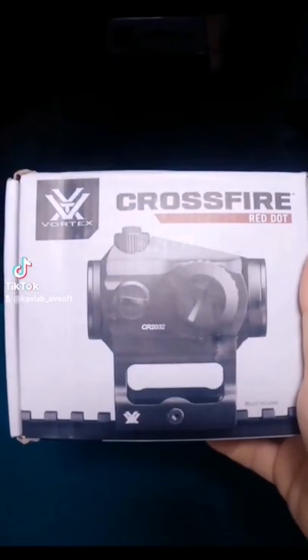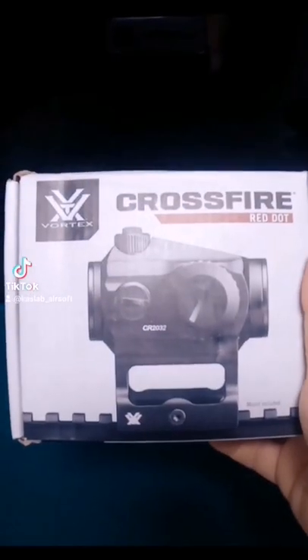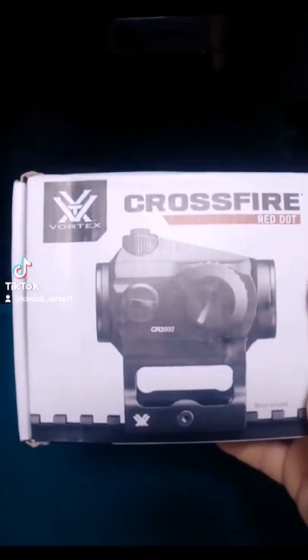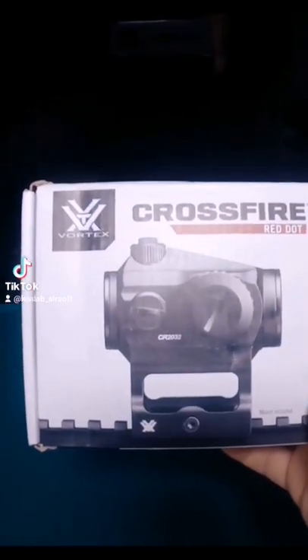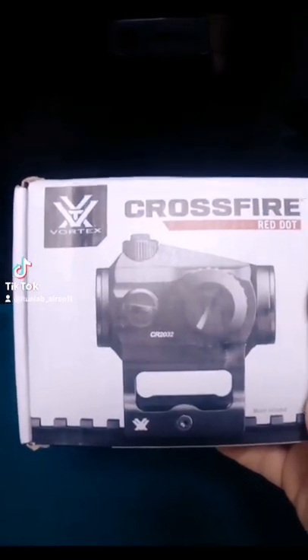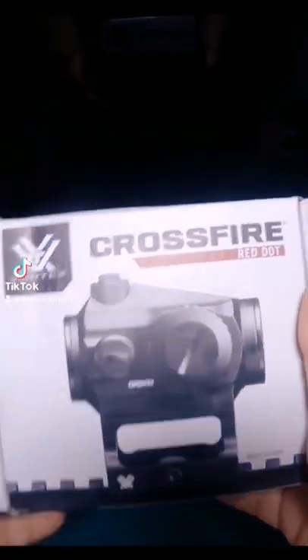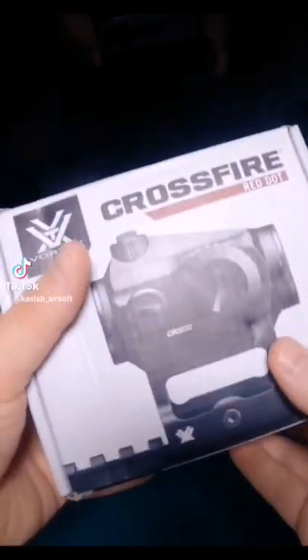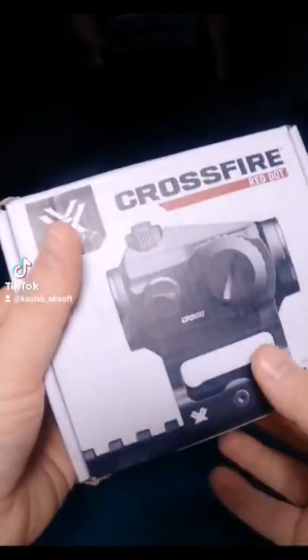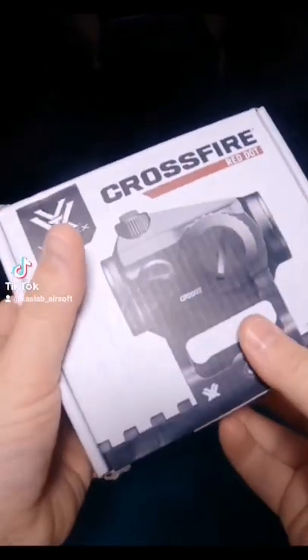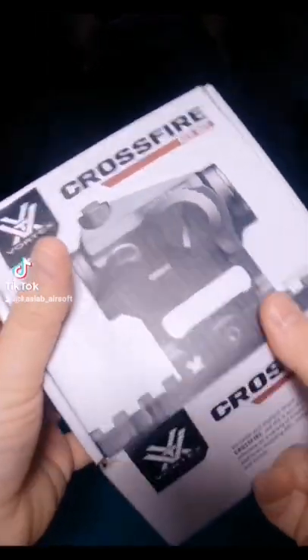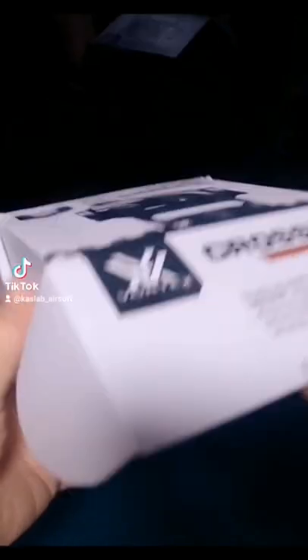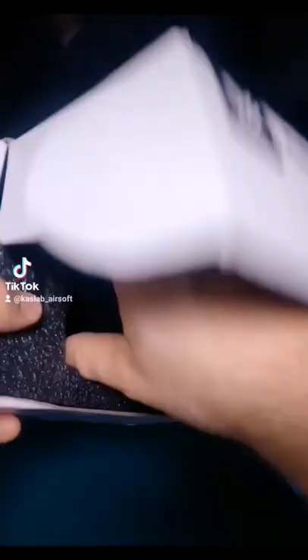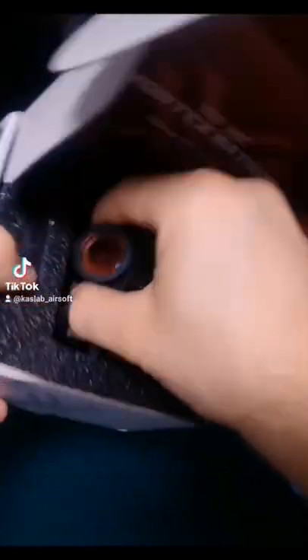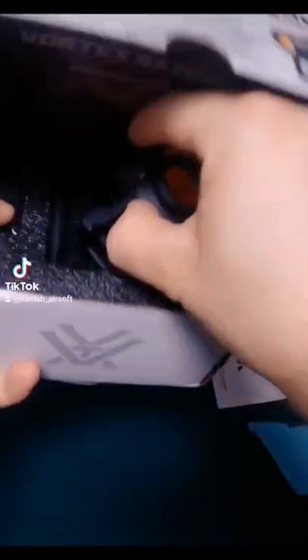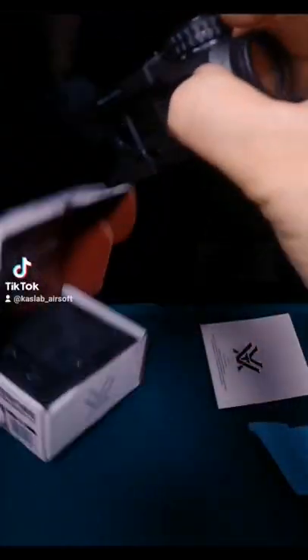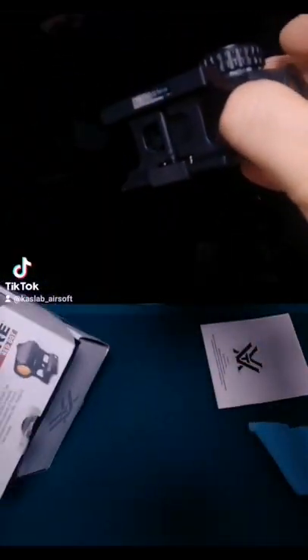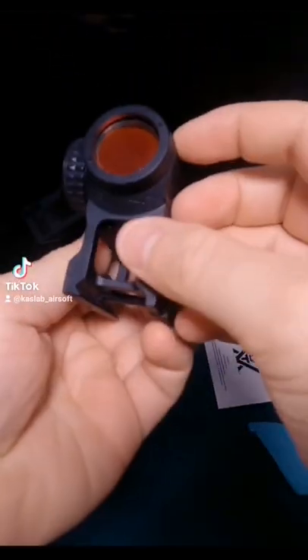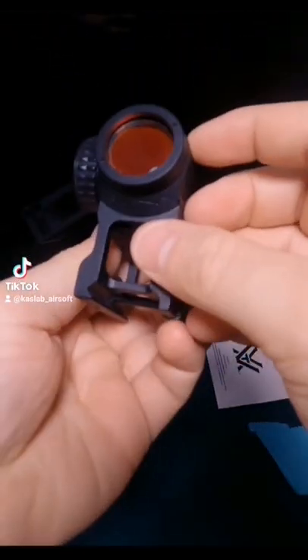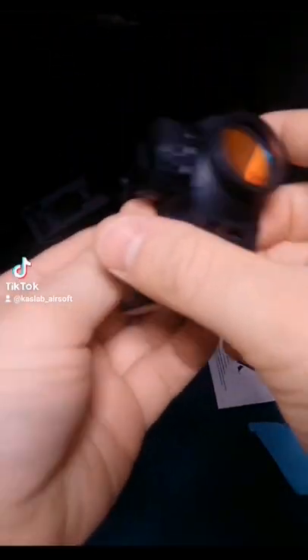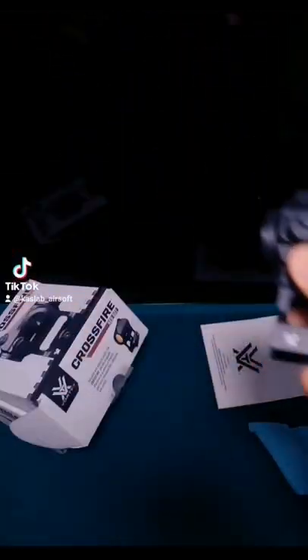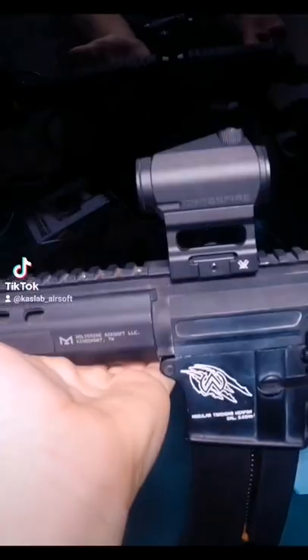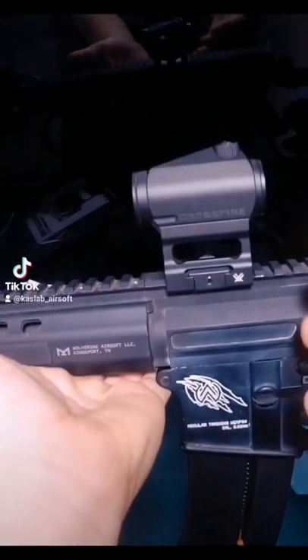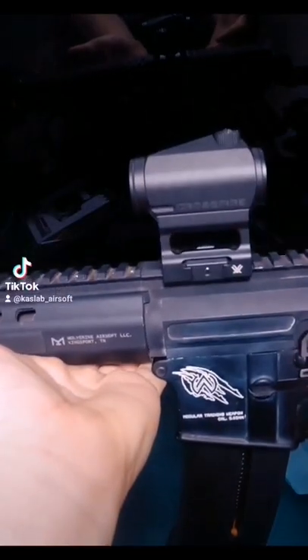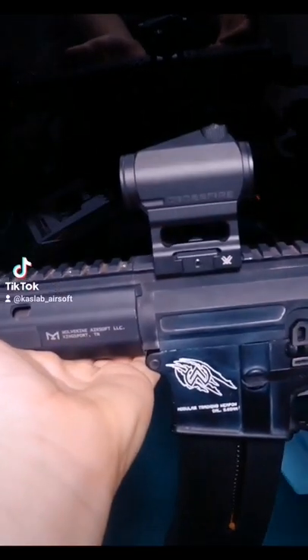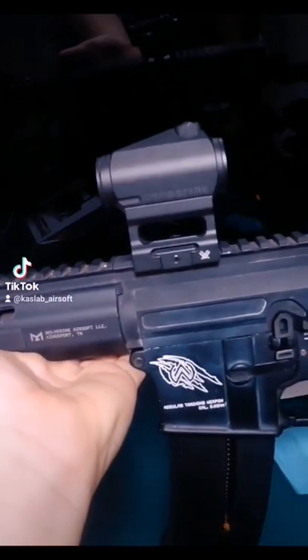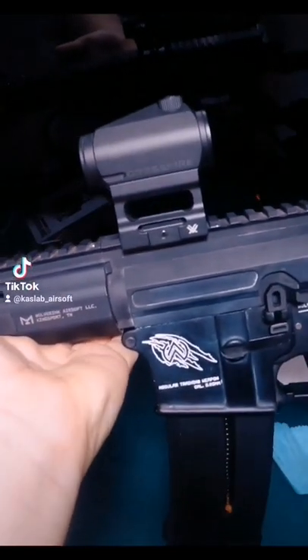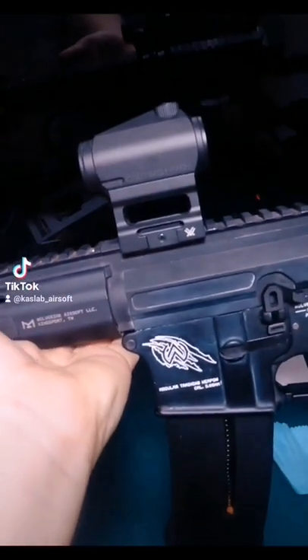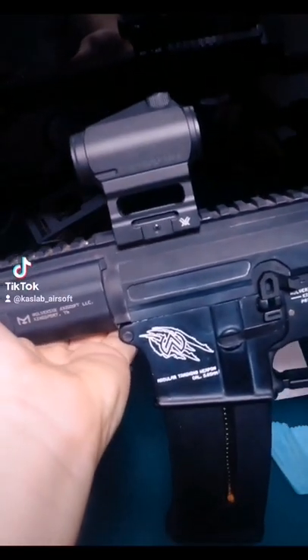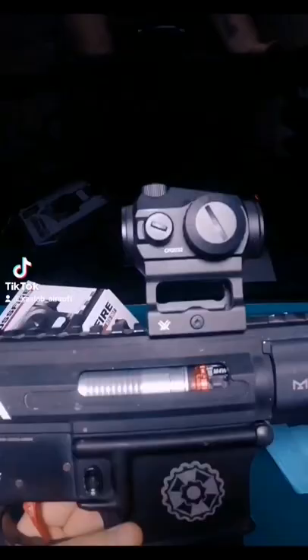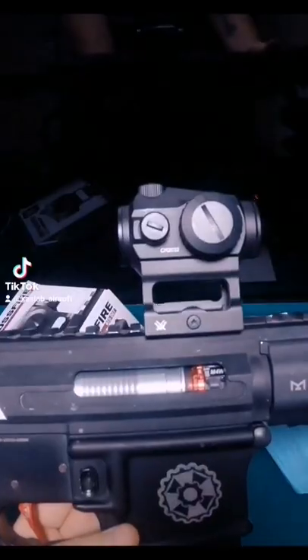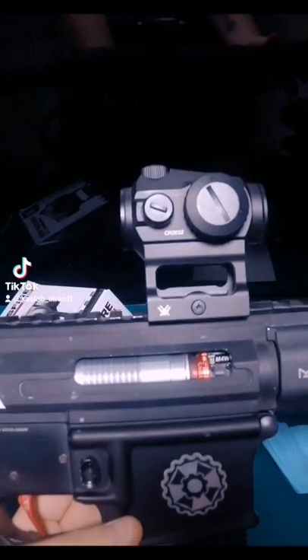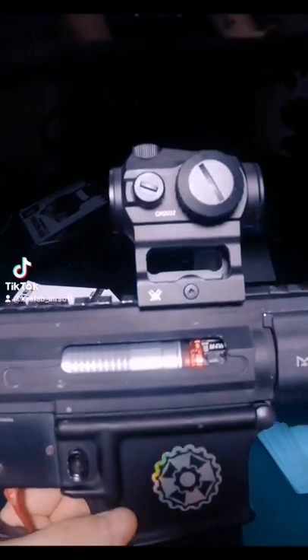Crossfire Red Dot by Vortex Optics. Let's see how it looks — Vortex Crossfire on my M4. It looks very nice.